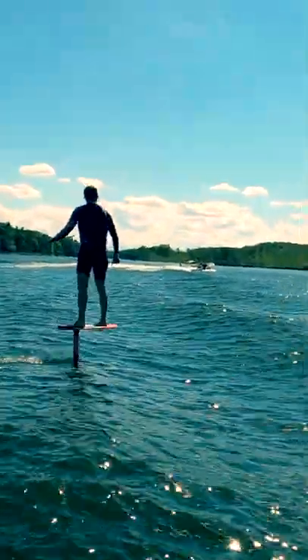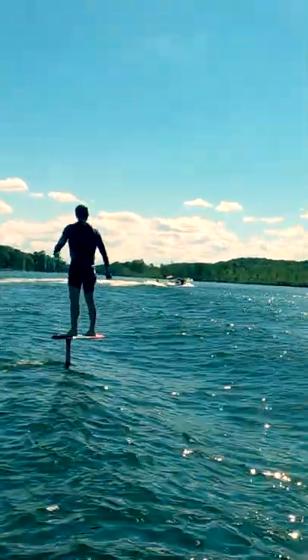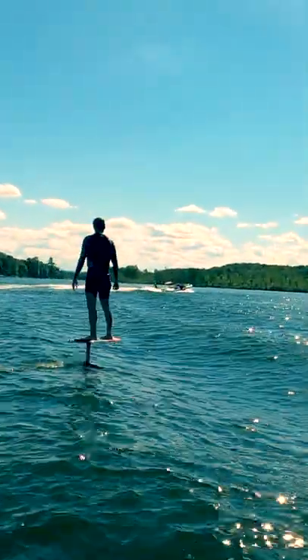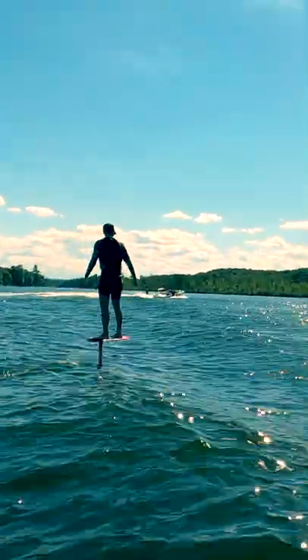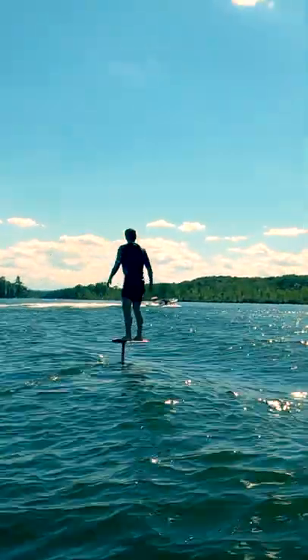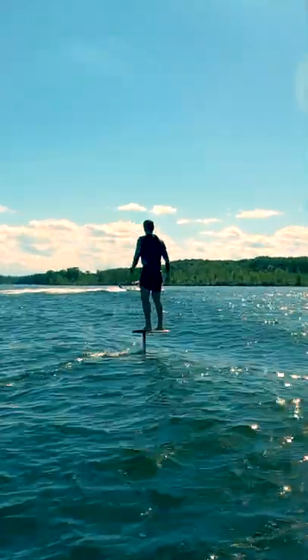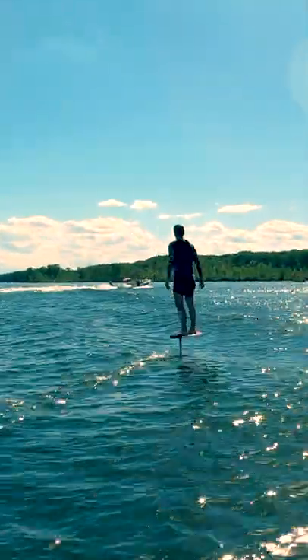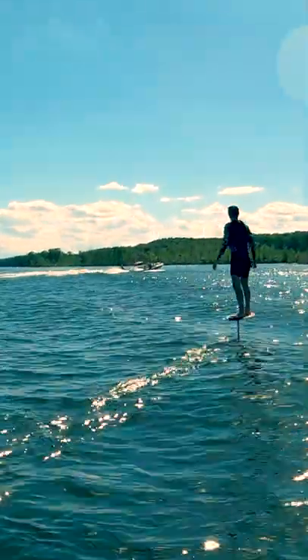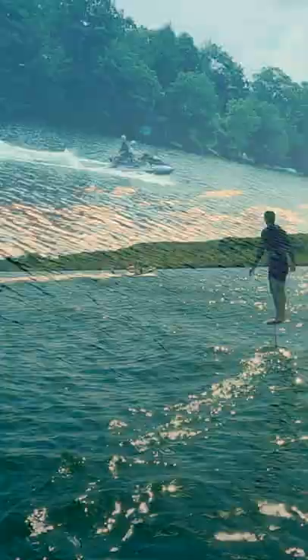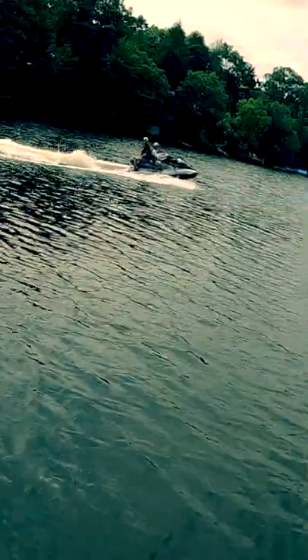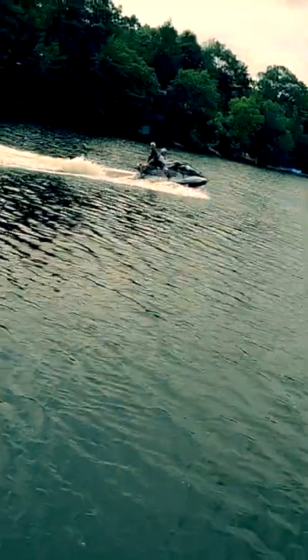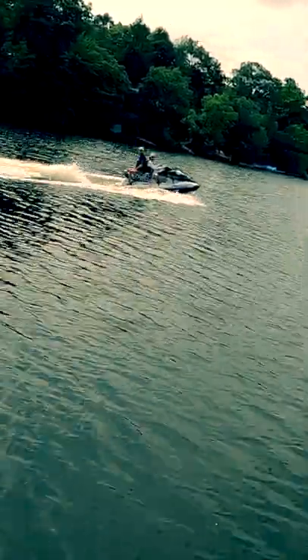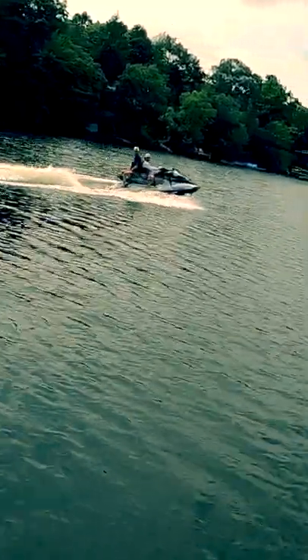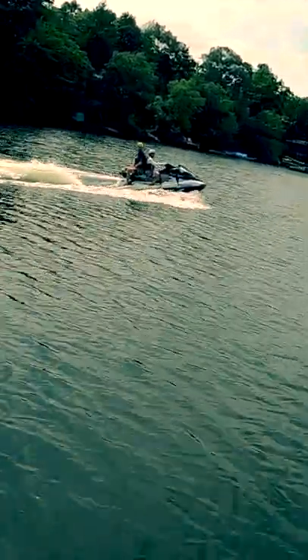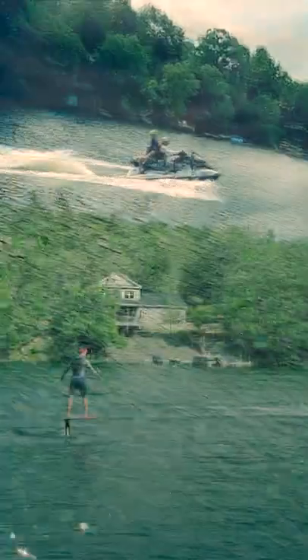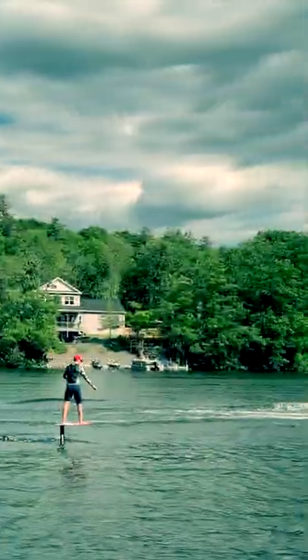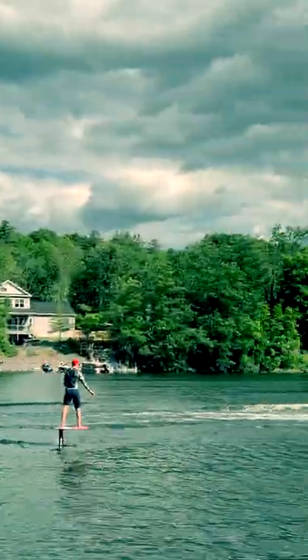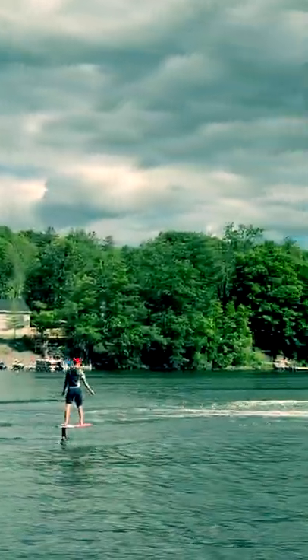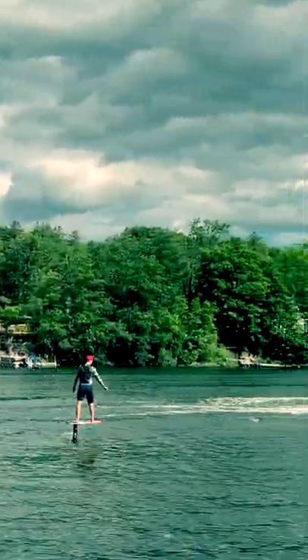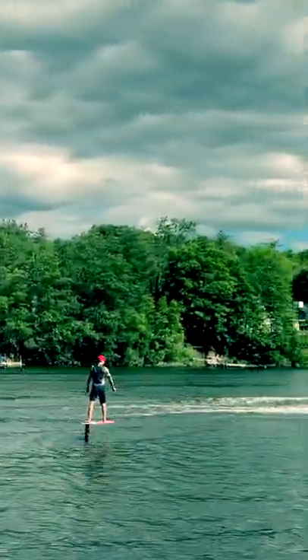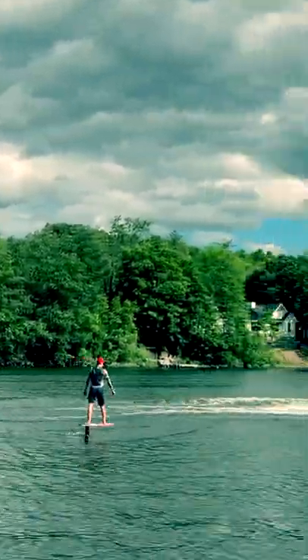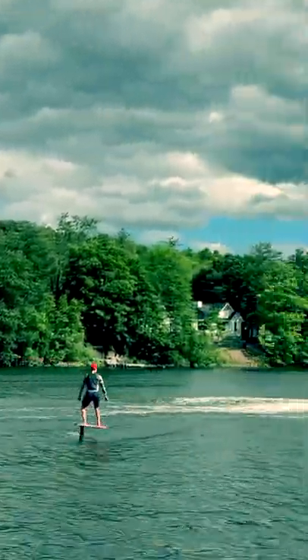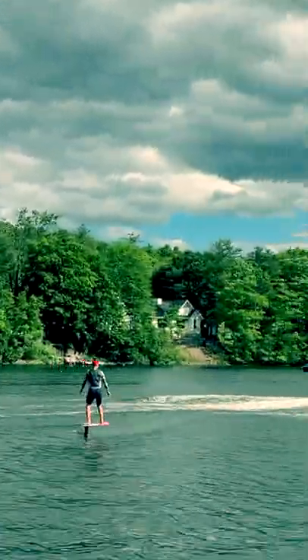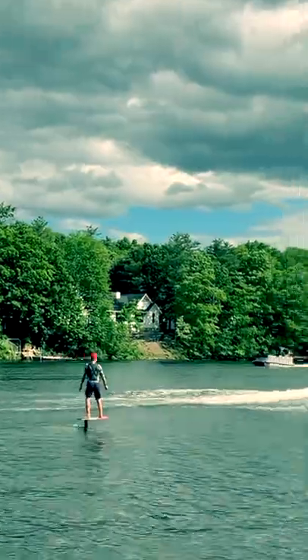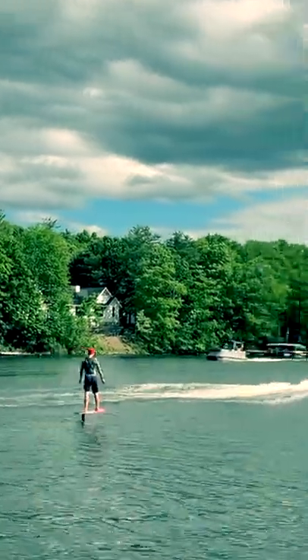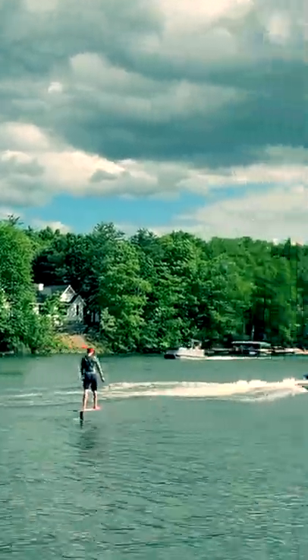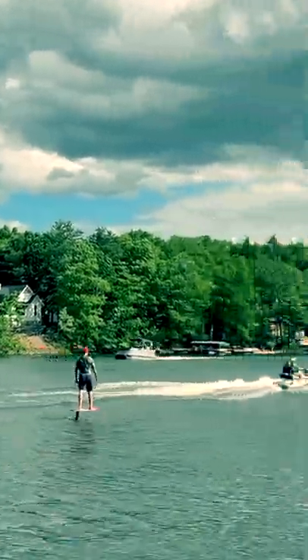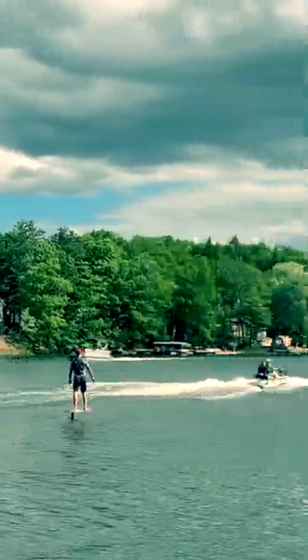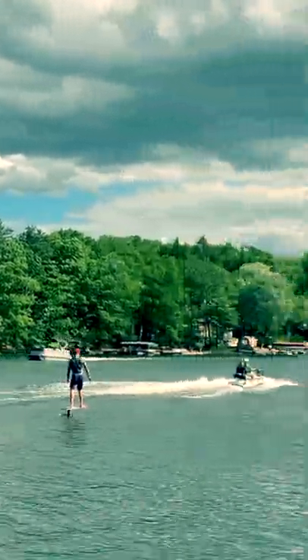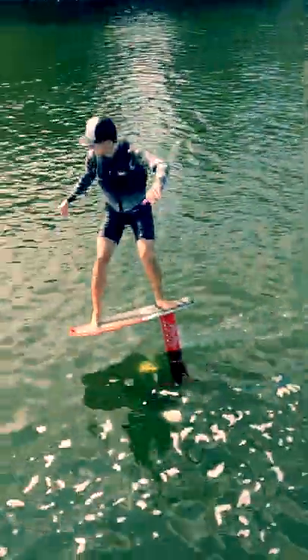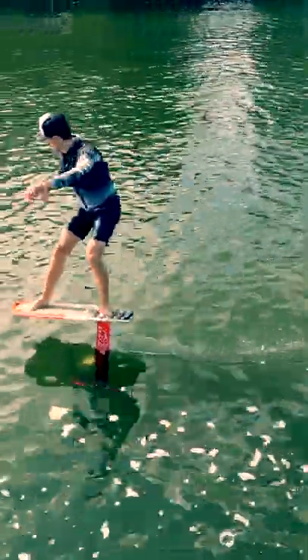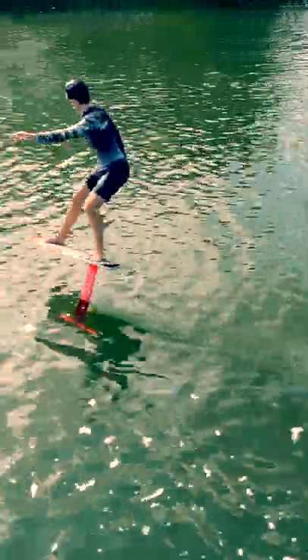With my Waverunner we began towing riders into the wakes of passing boats. I love to wakesurf, but my Waverunner replaced my need for an expensive surf boat because a hydrofoil can surf the tiniest of wakes.